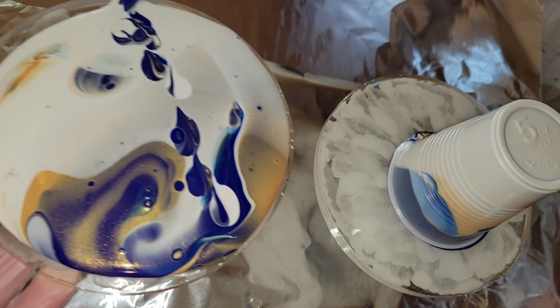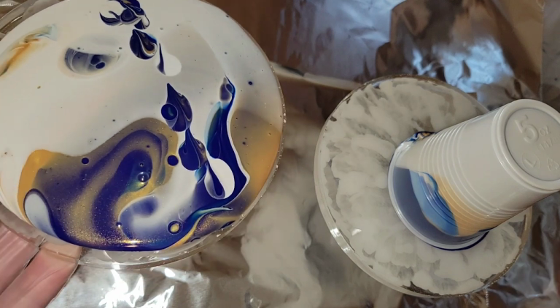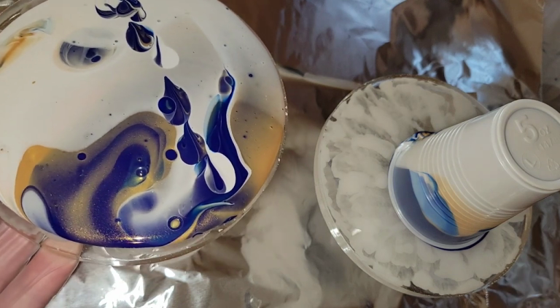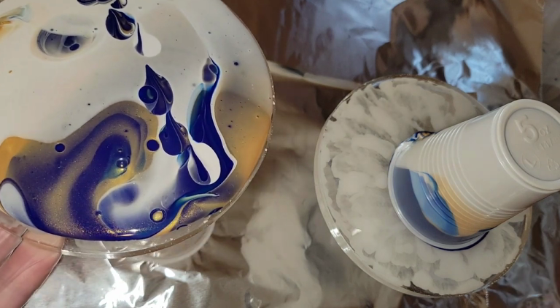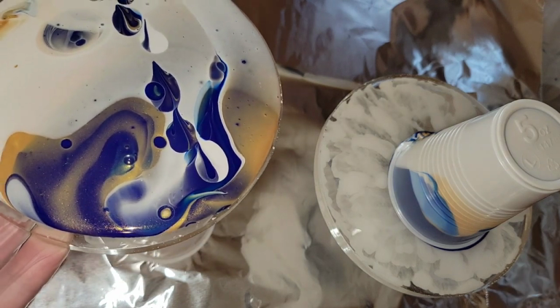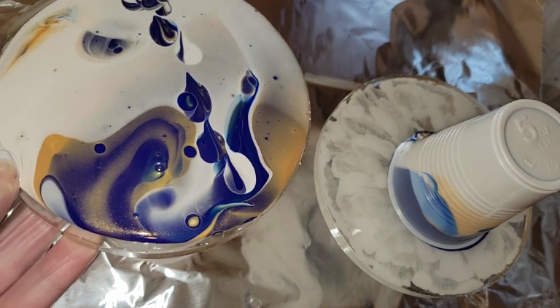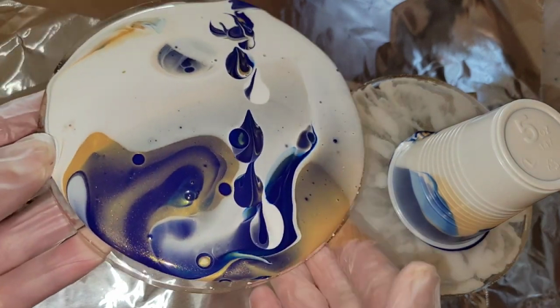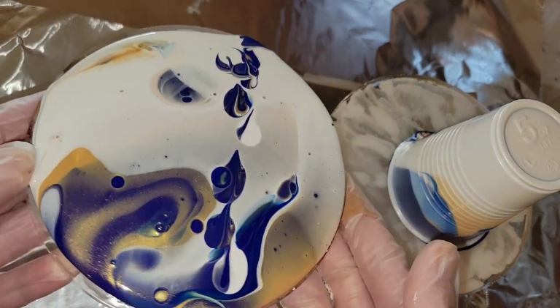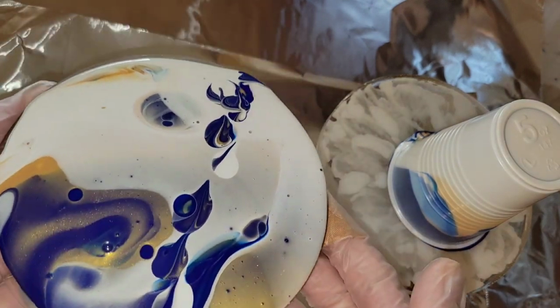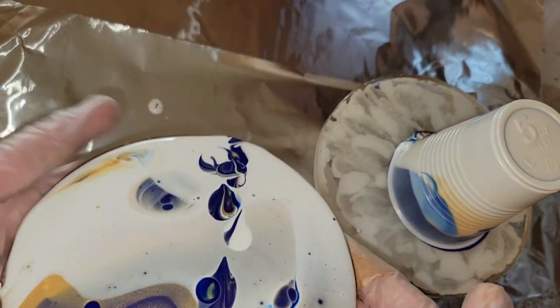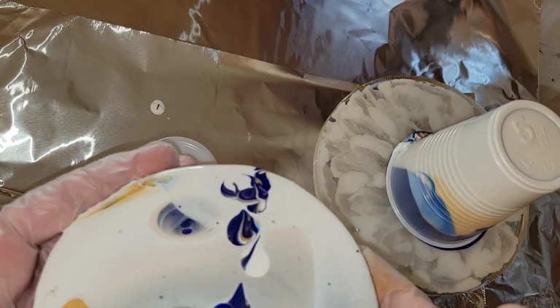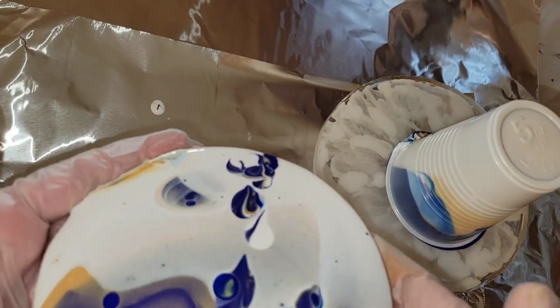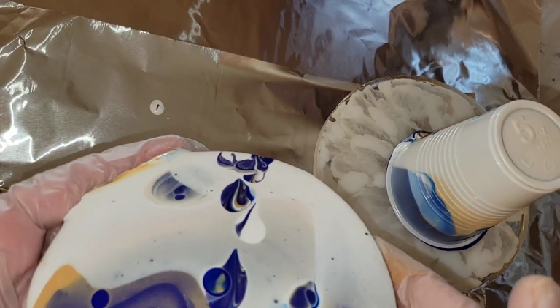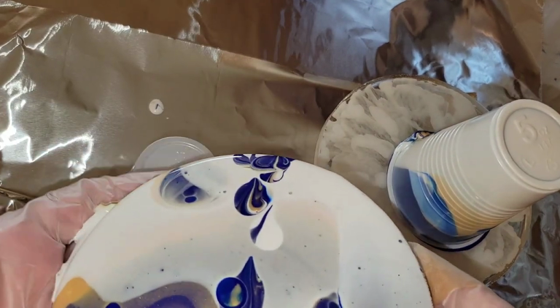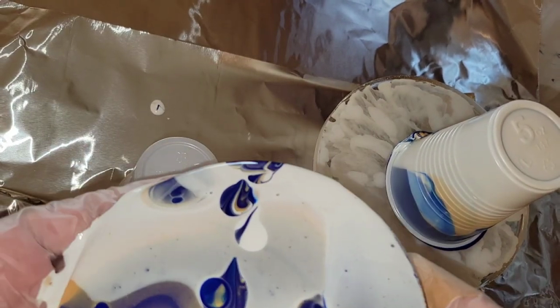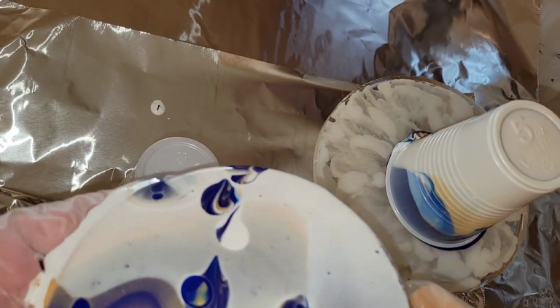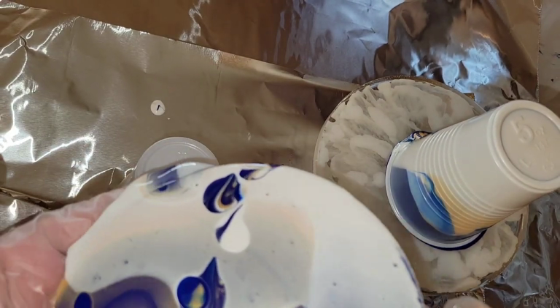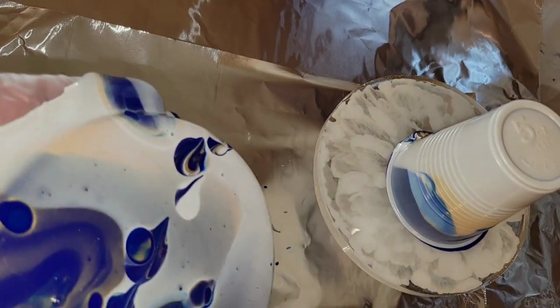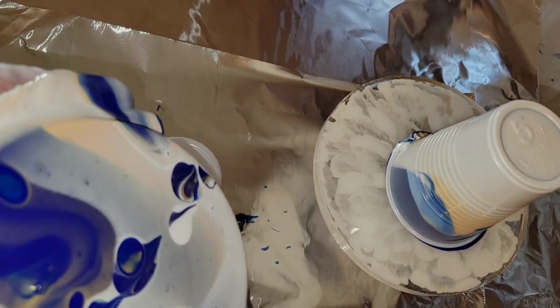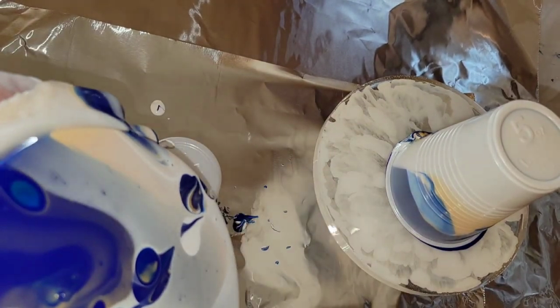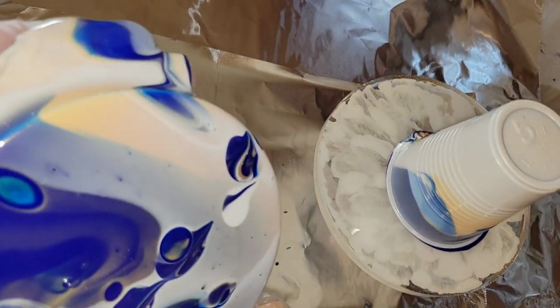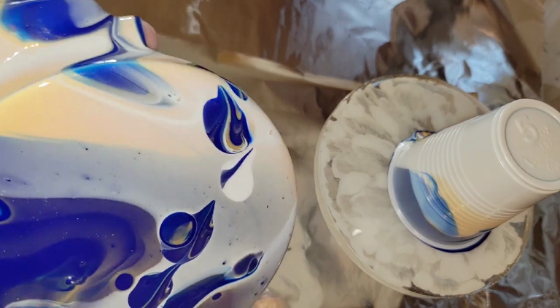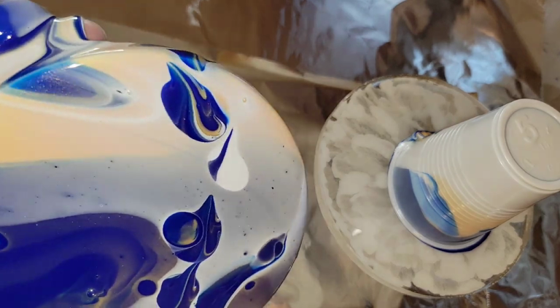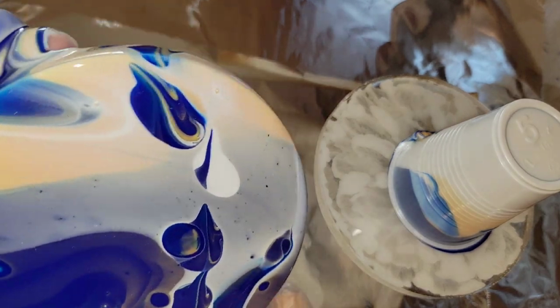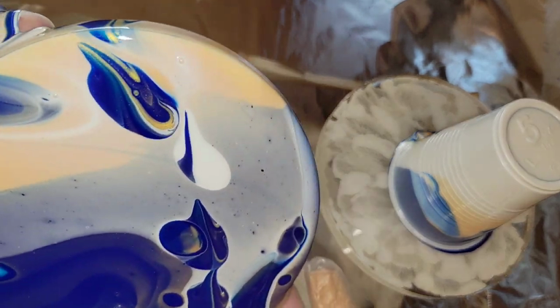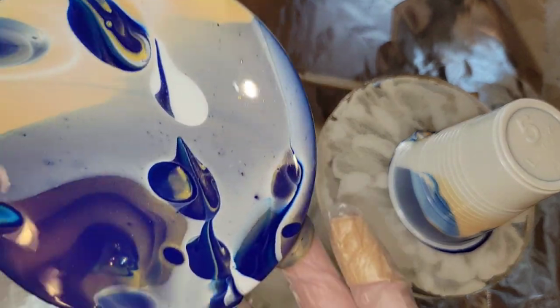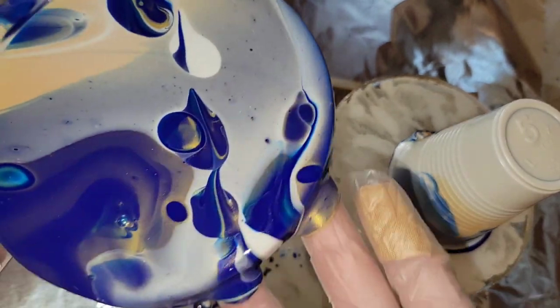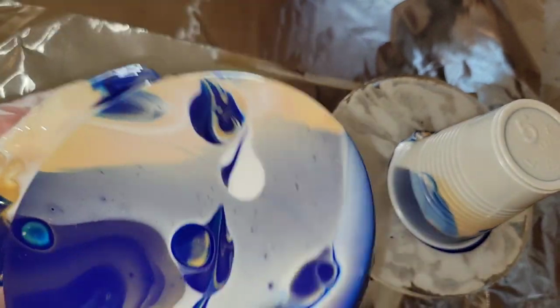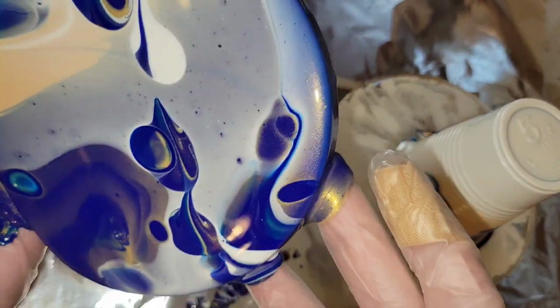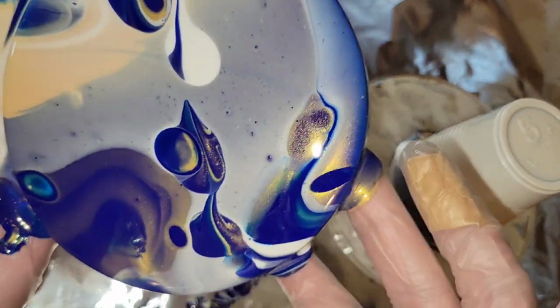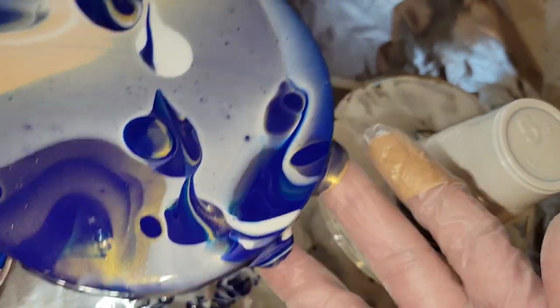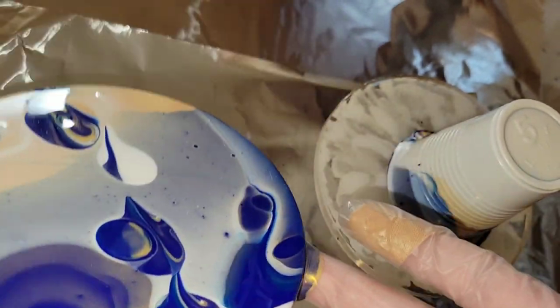When I do my tilting, I'm not doing anything special. I'm just making sure that everything is covered on the top and on the edges.